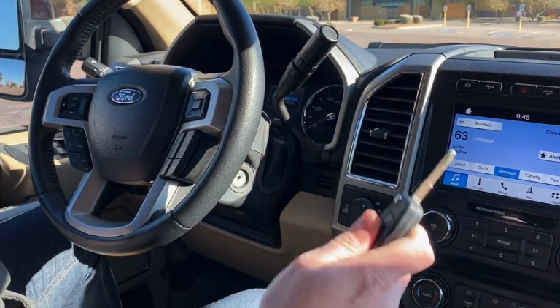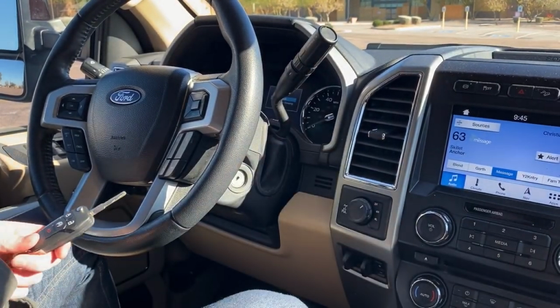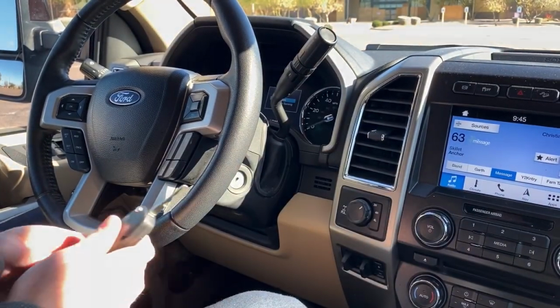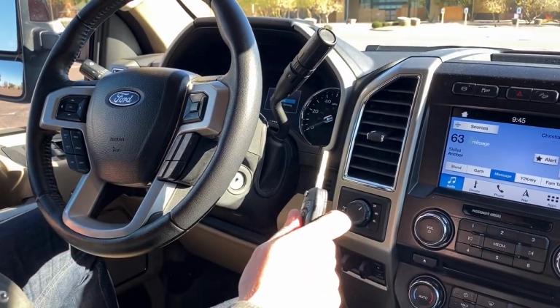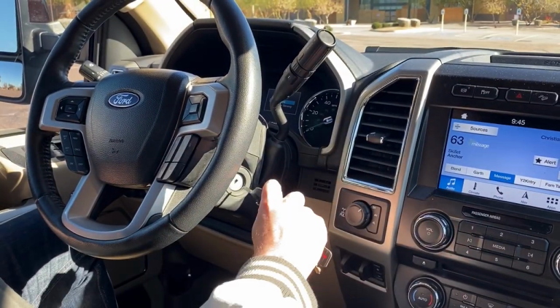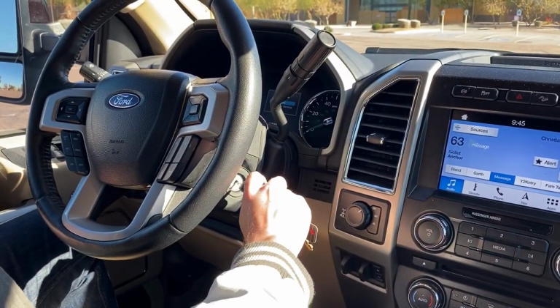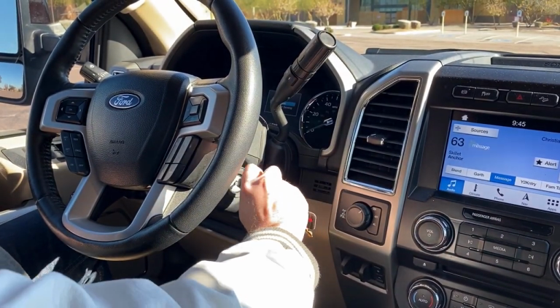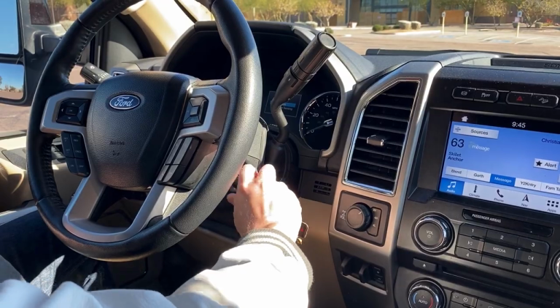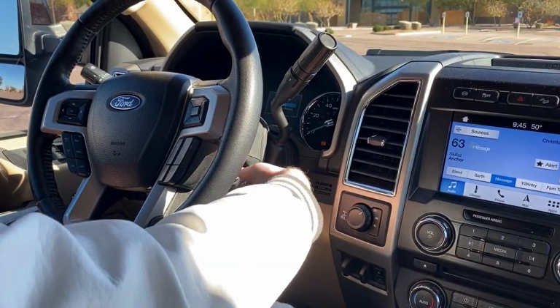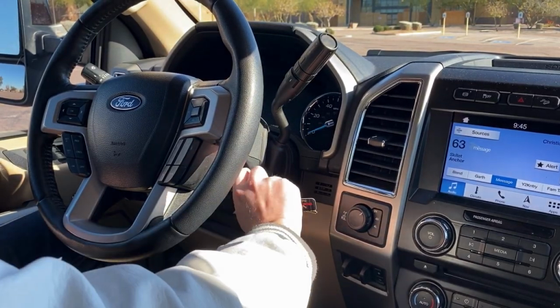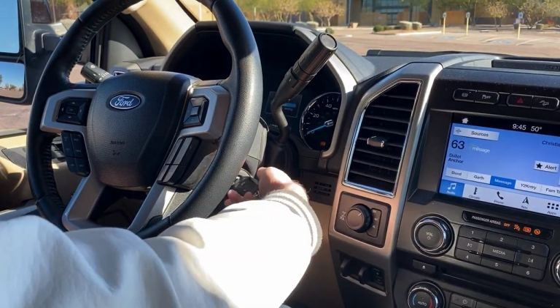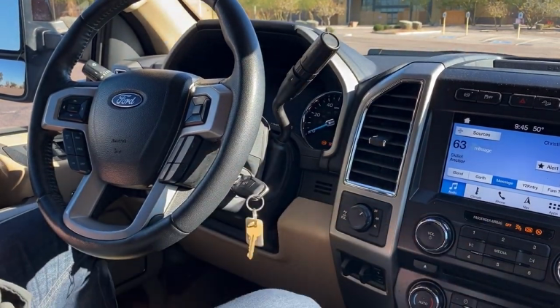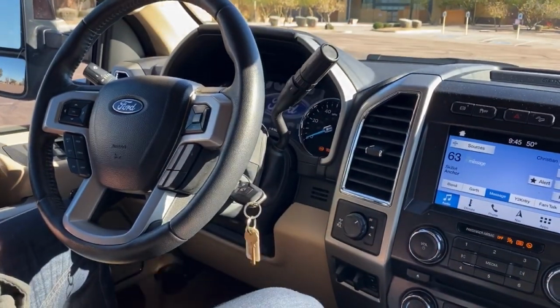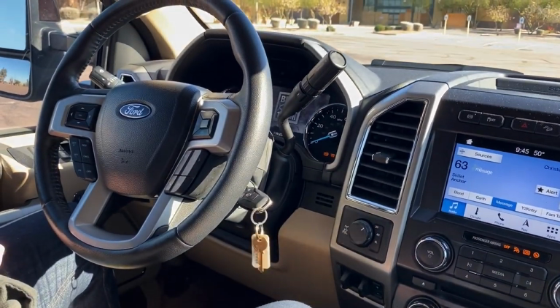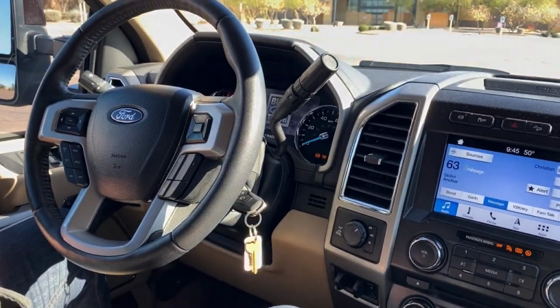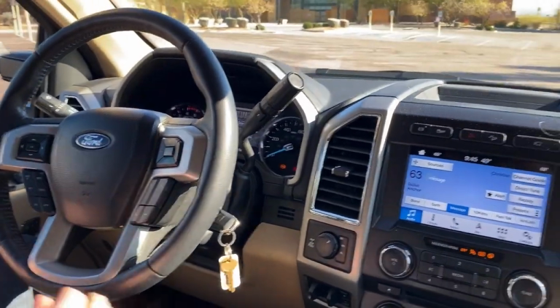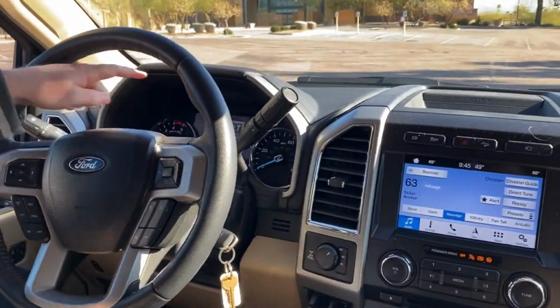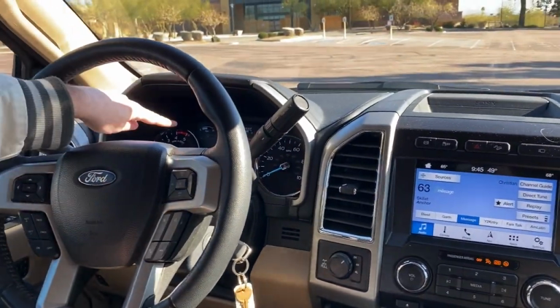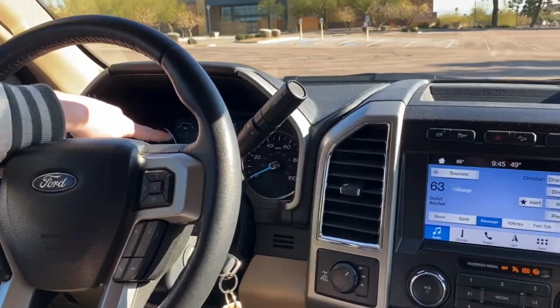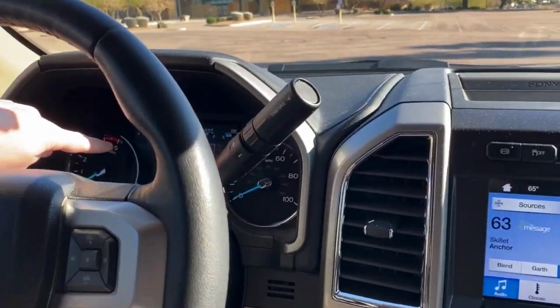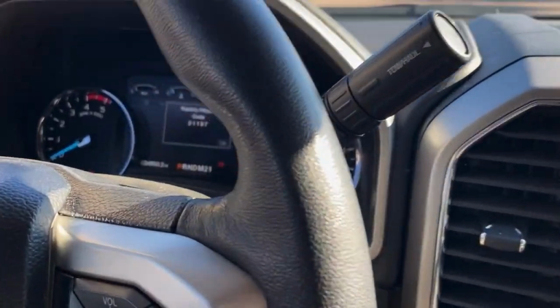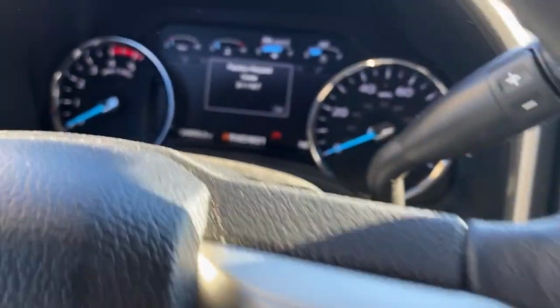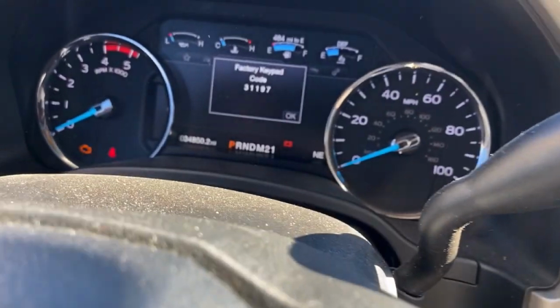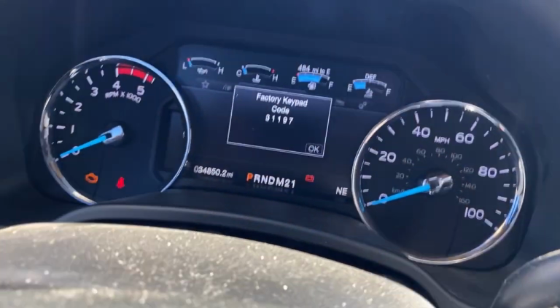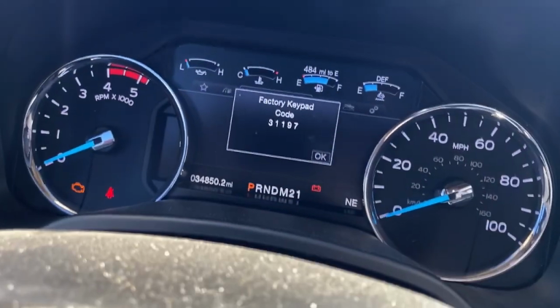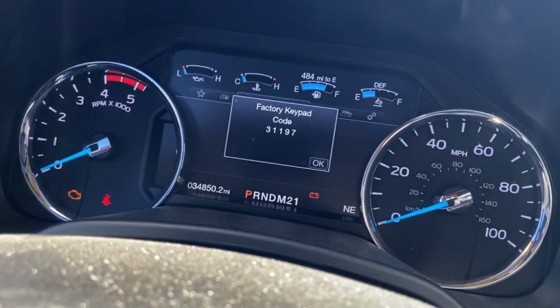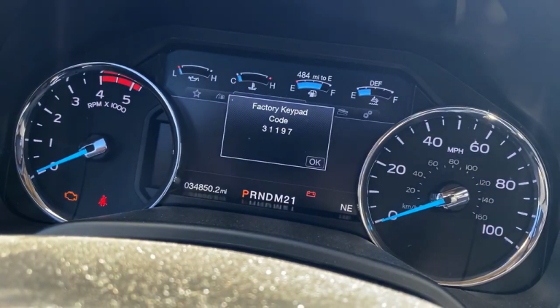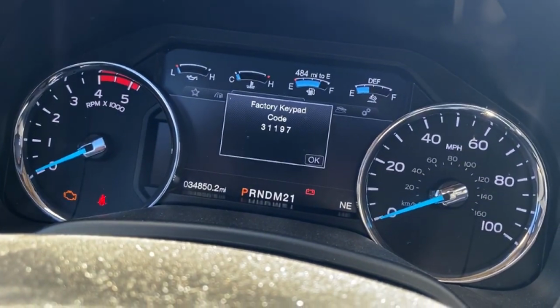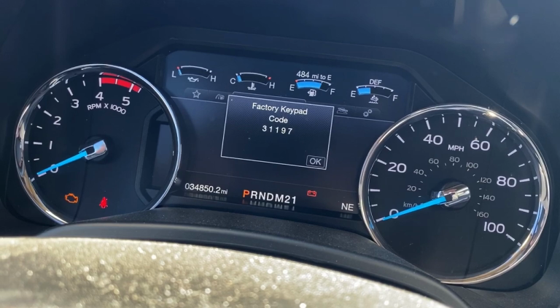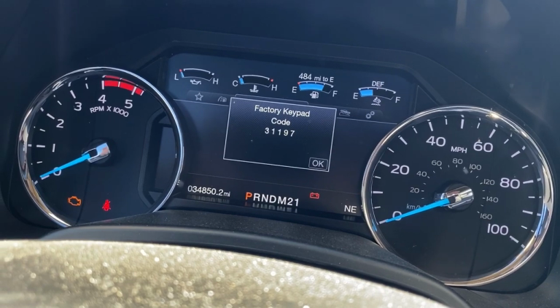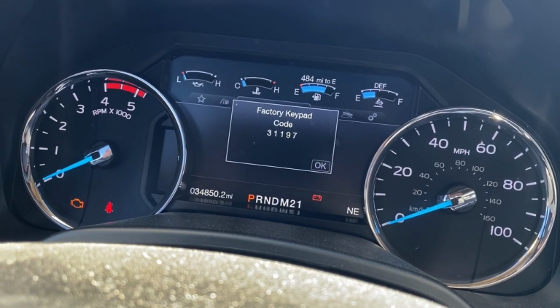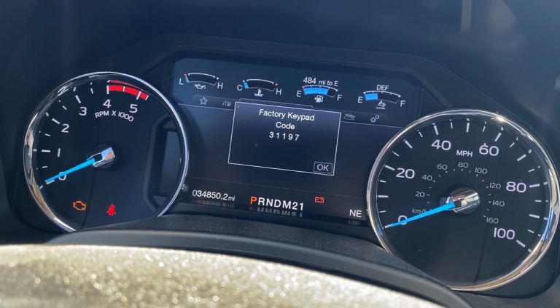Take that out. We're going to put our second key in and go from on, off, on — leaving it in the on position. Now our code should come up right here, as you can see. So write that down, take a picture, whatever you need to do.